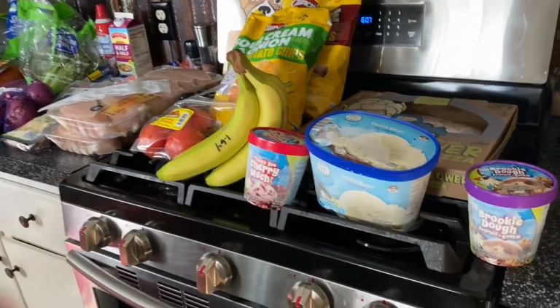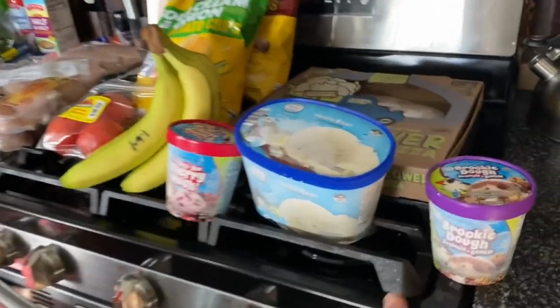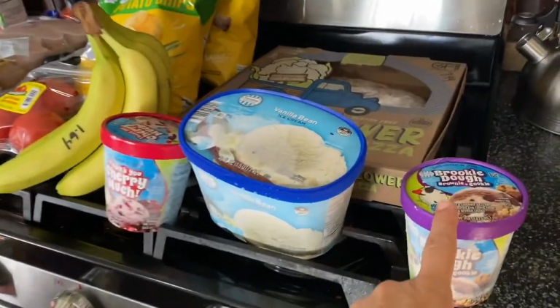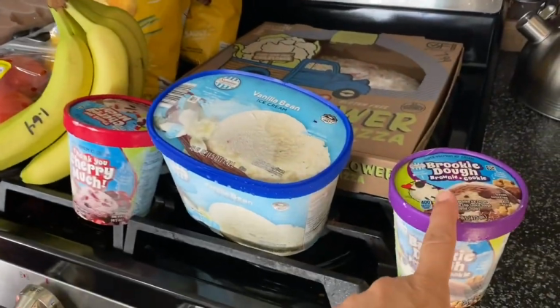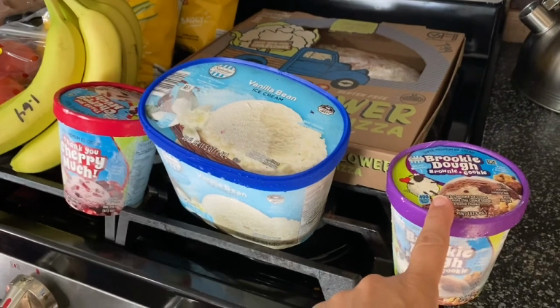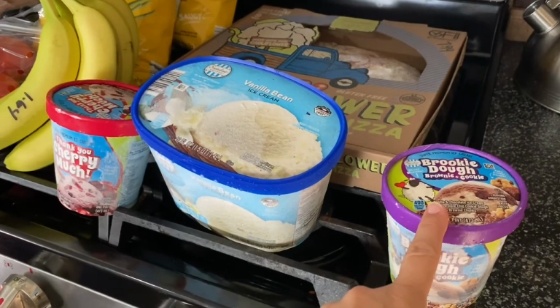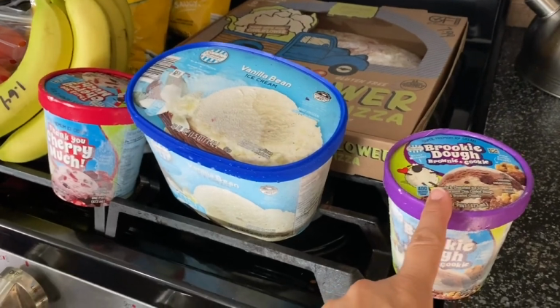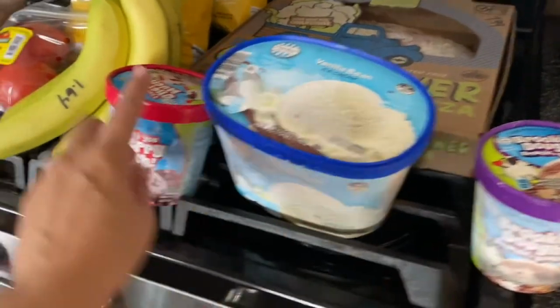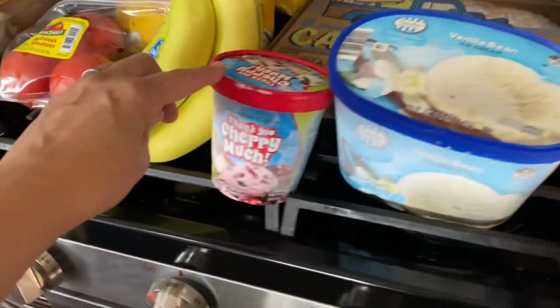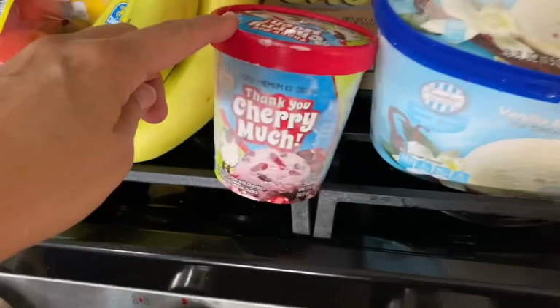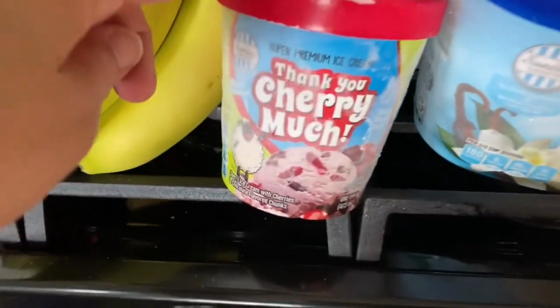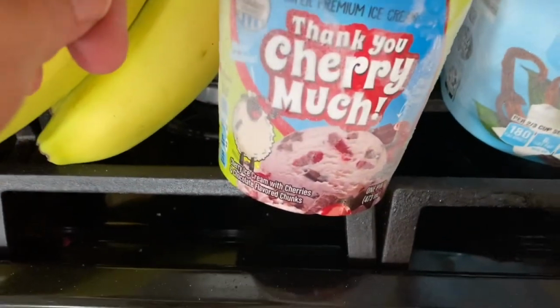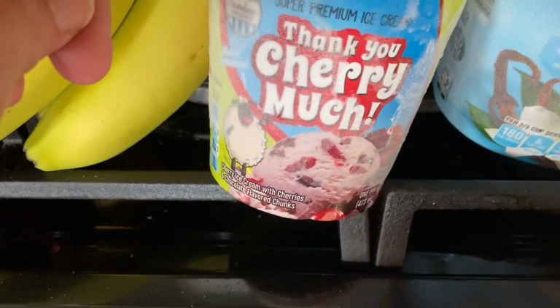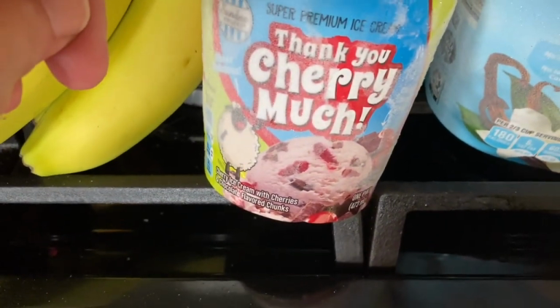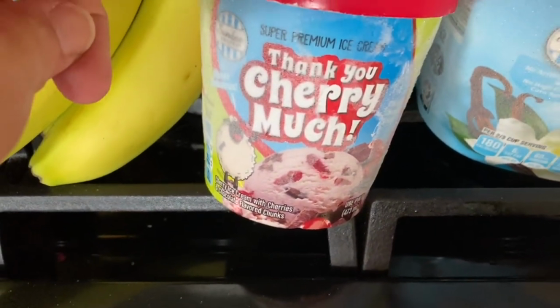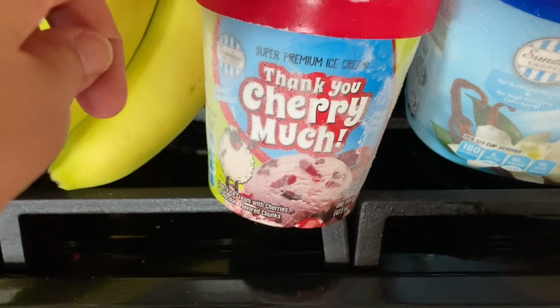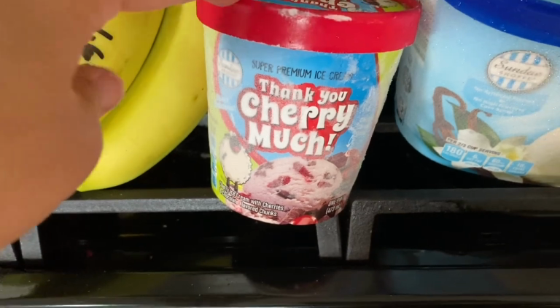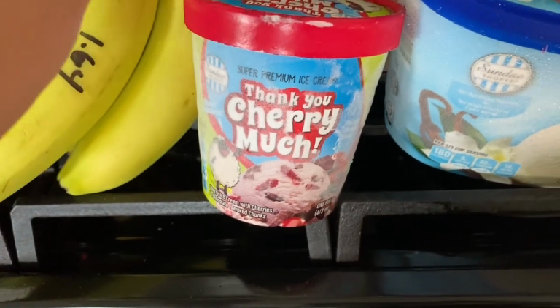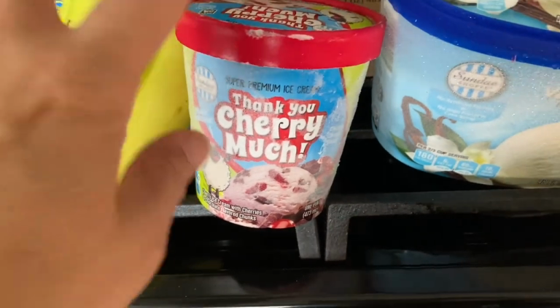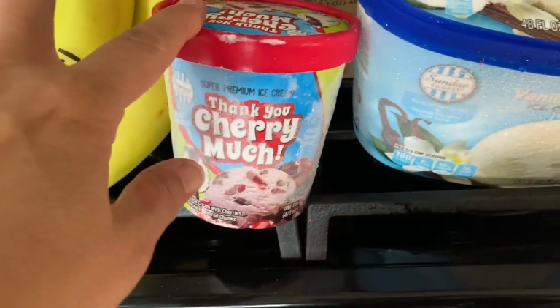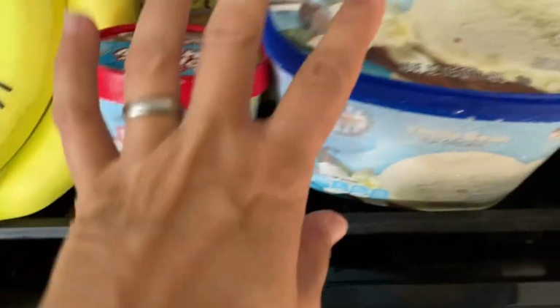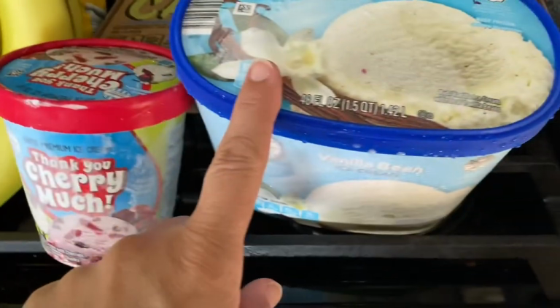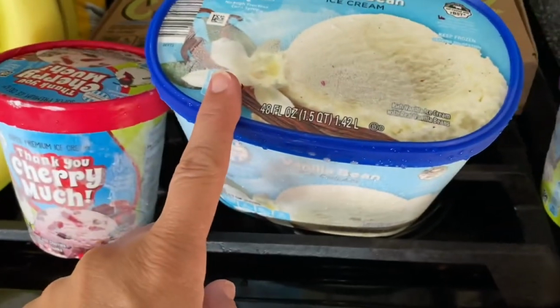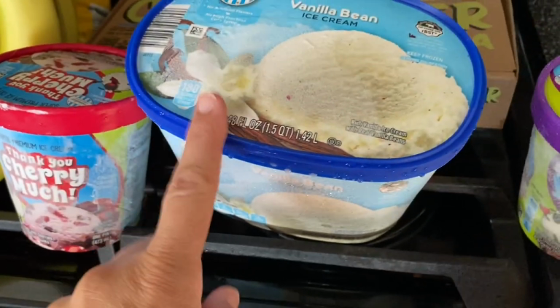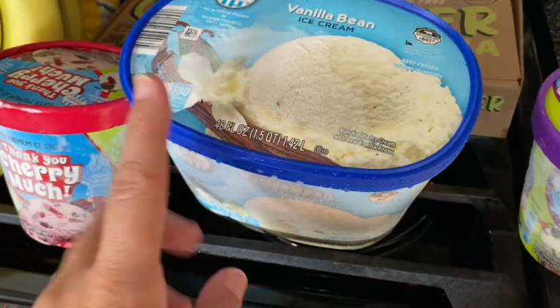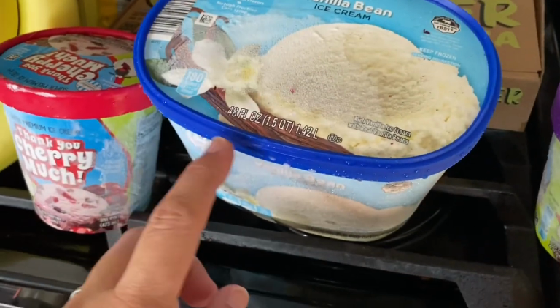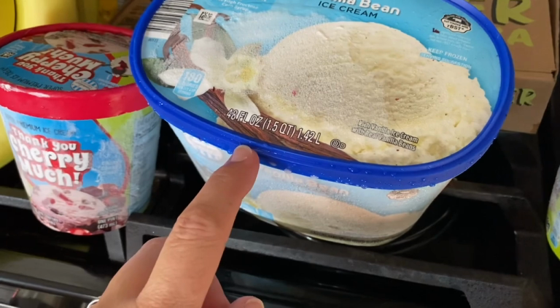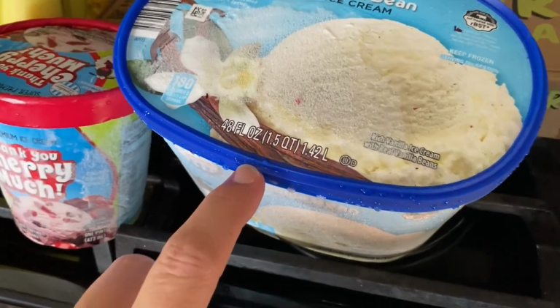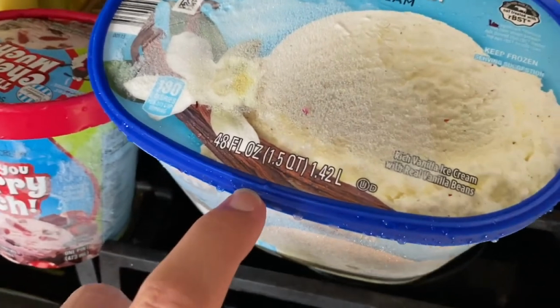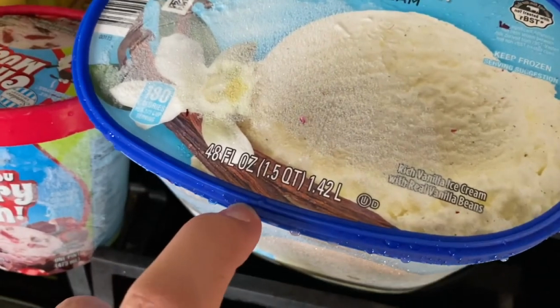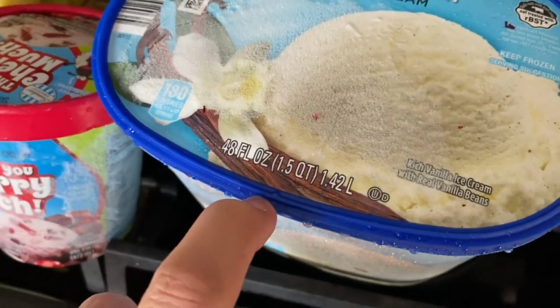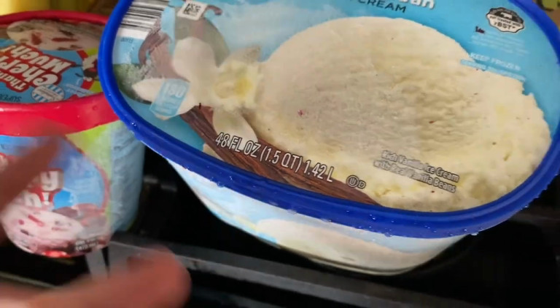We'll start out with ice cream. This was $2.19 — they were on markdown. This is like a knockoff of Cherry Garcia, which is my favorite ice cream in the whole world. And $2.49 for the half — well, it's not a half gallon anymore, but anyway.